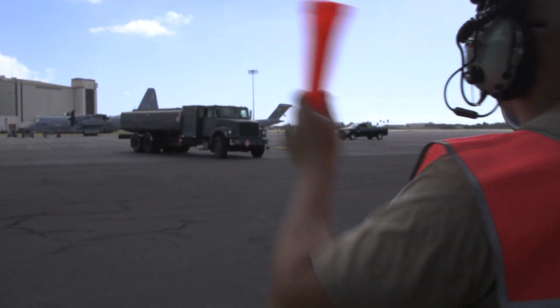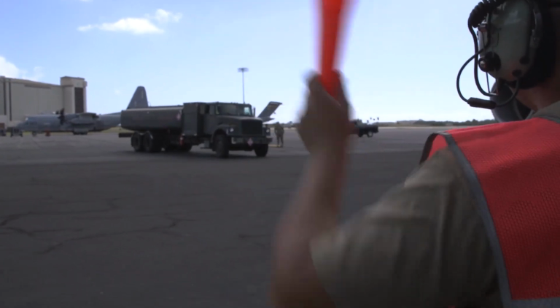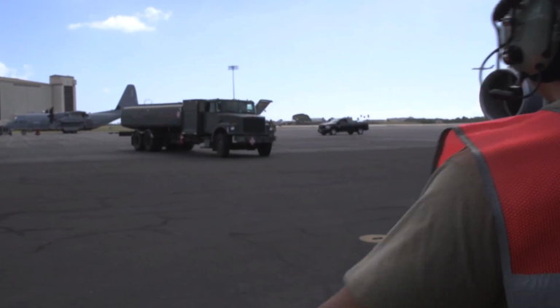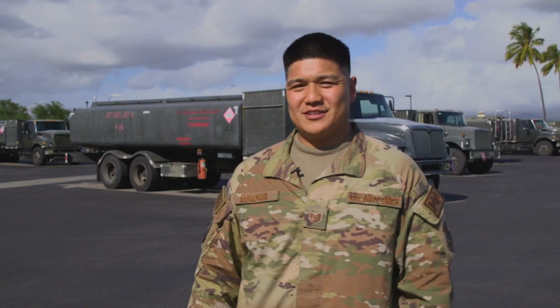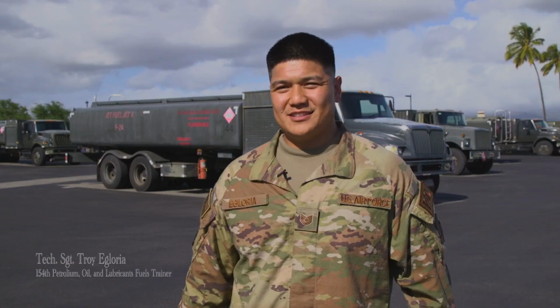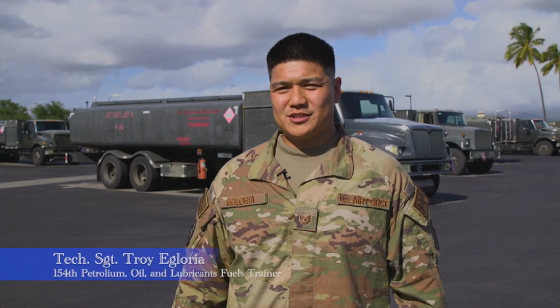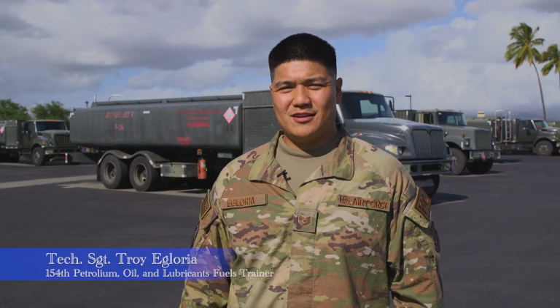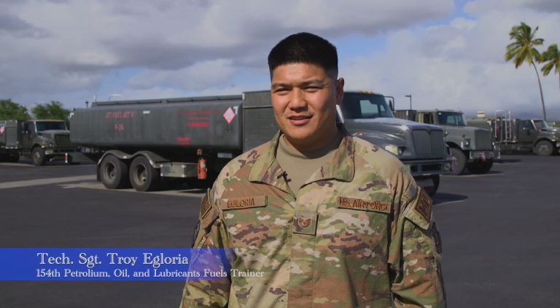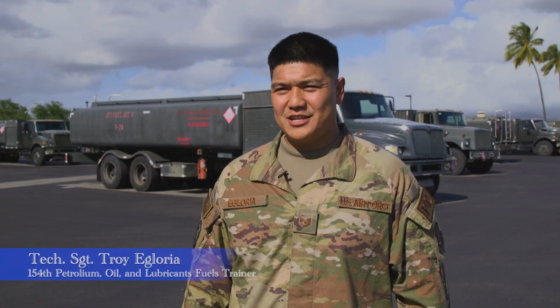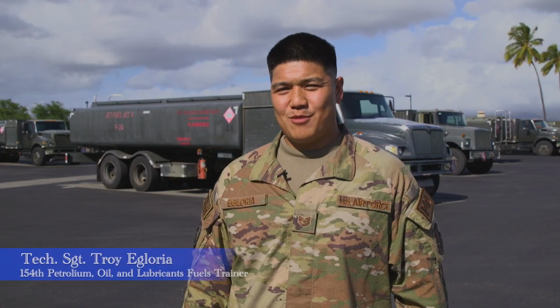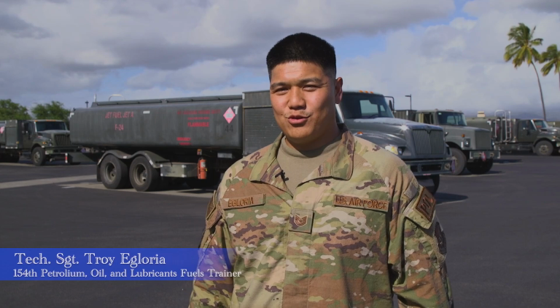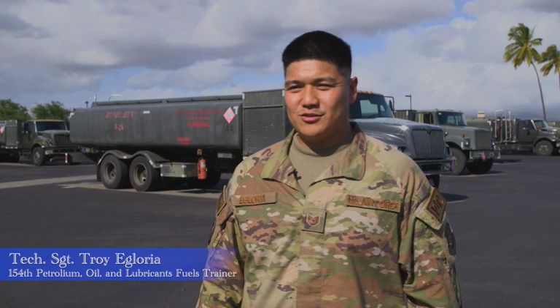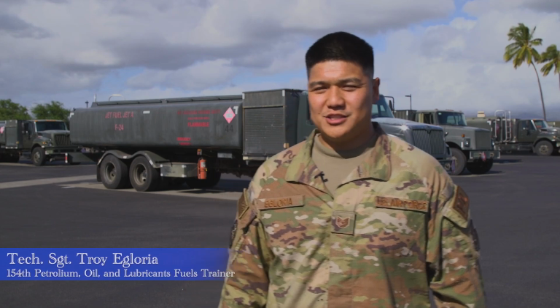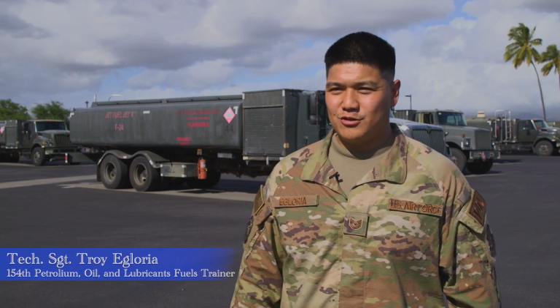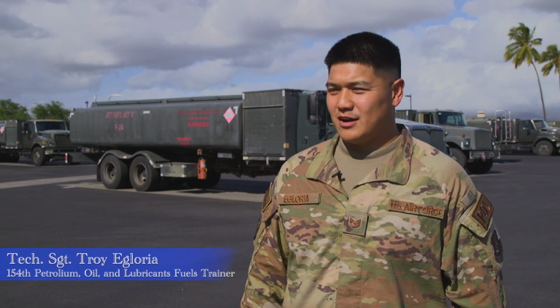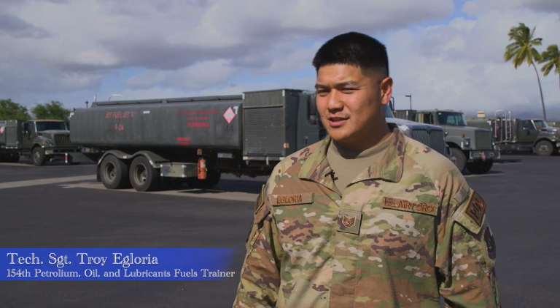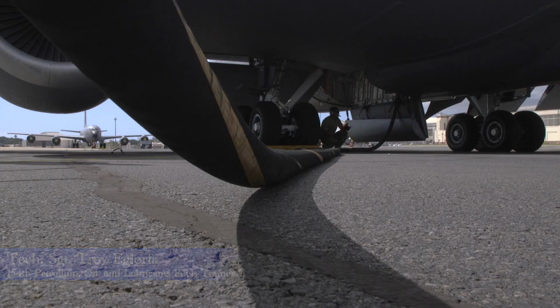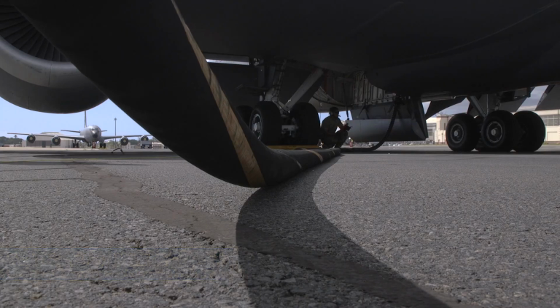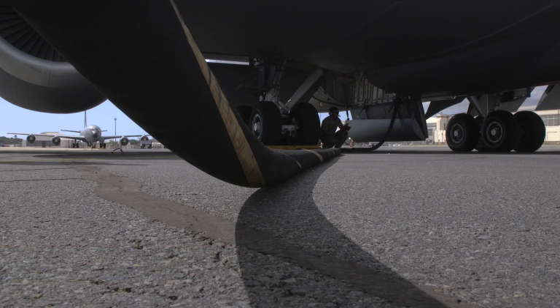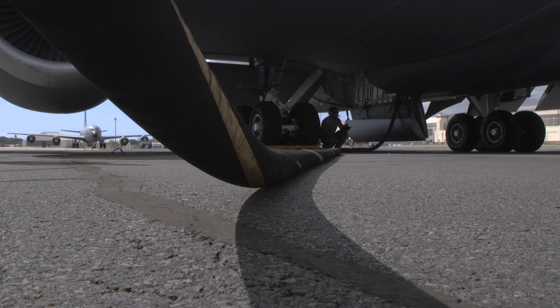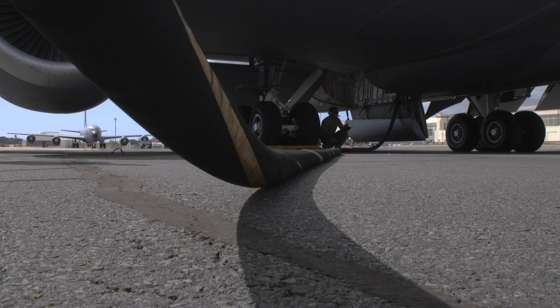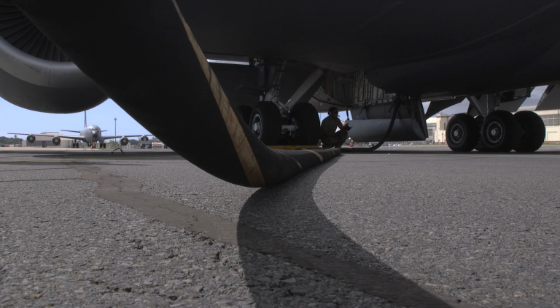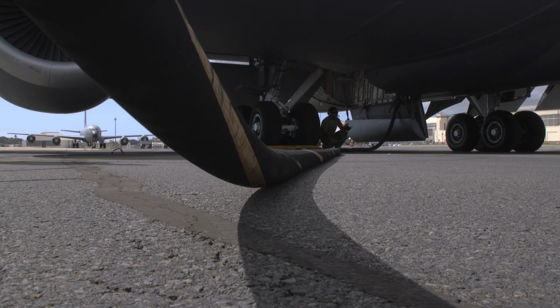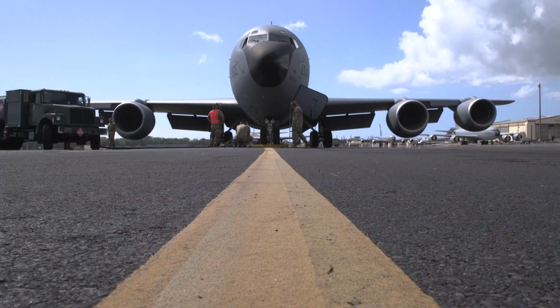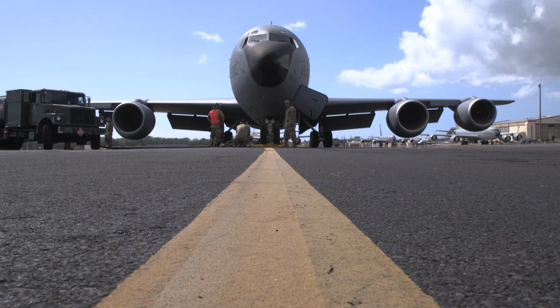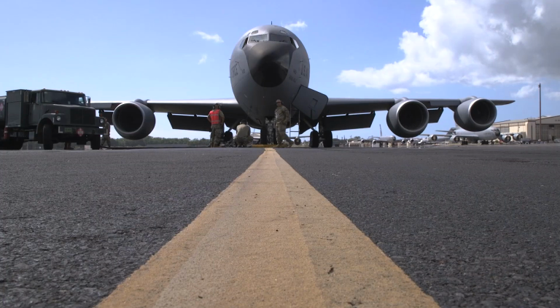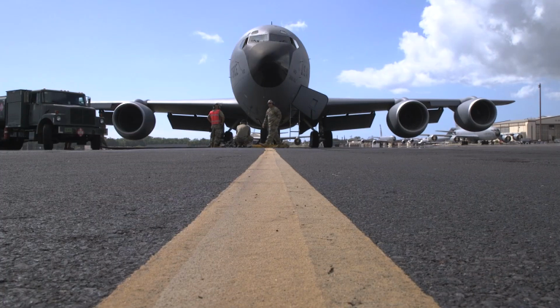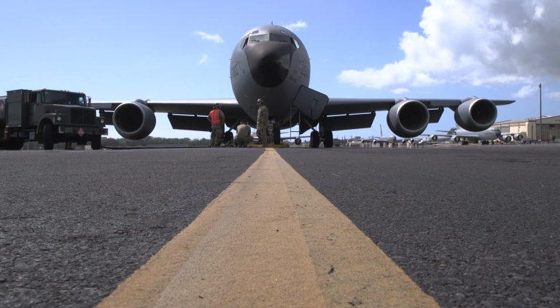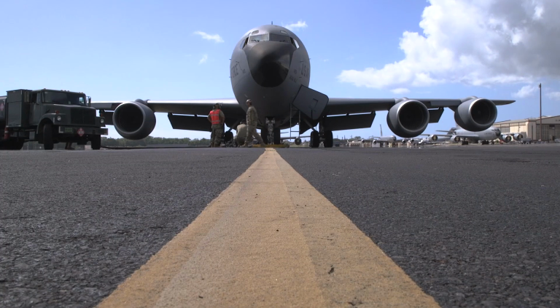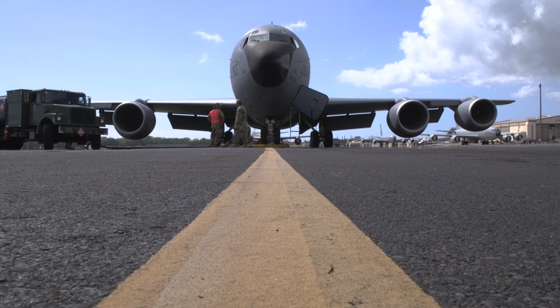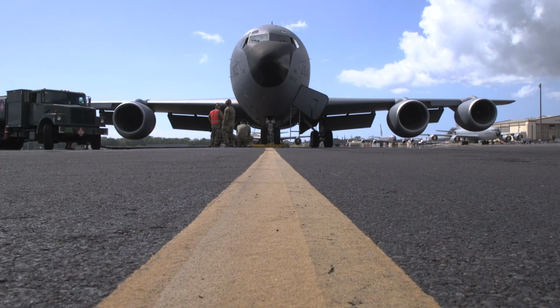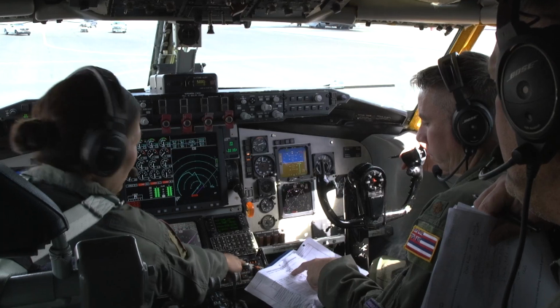This training is important because it brings our agile combat employment to our KC-135s. Readiness is important because of everything happening around the world — we have to be ready to go, ready to fight at all times.